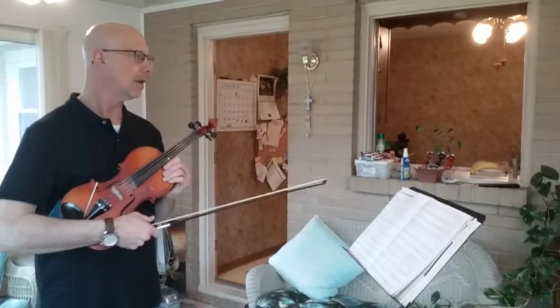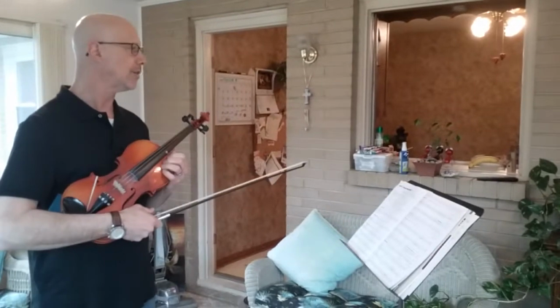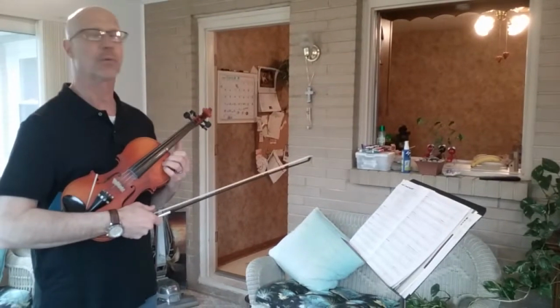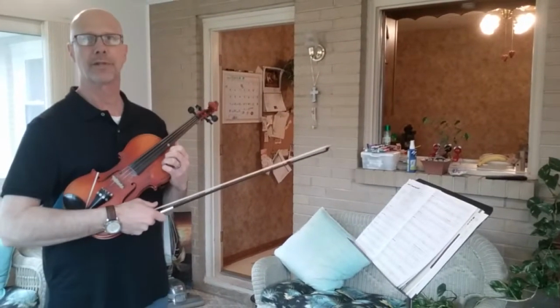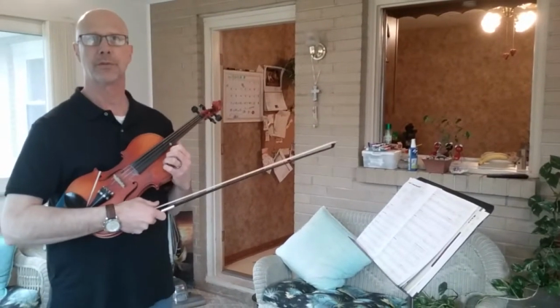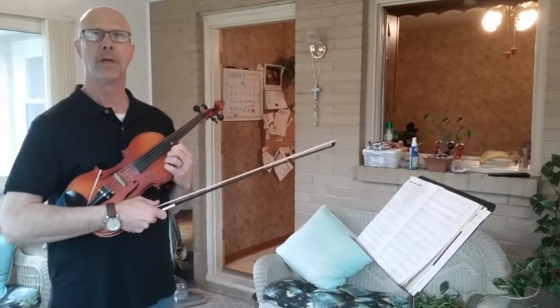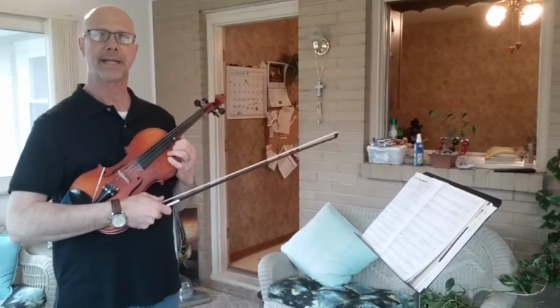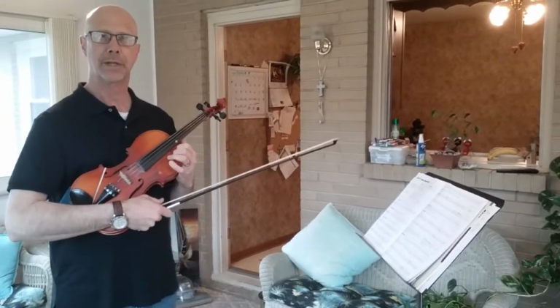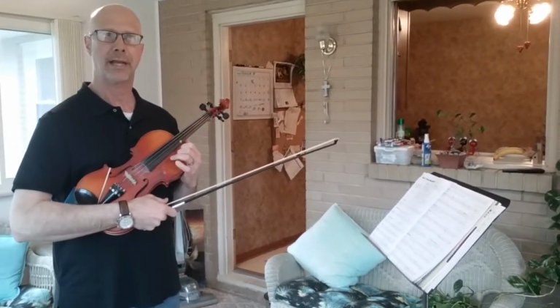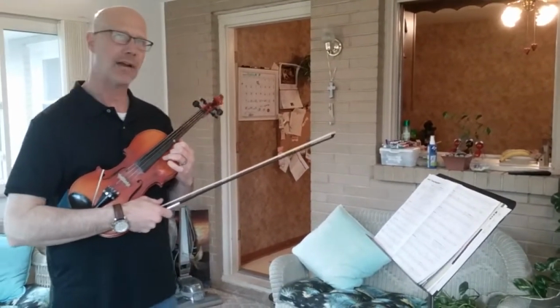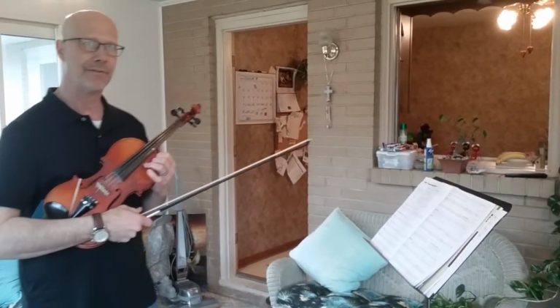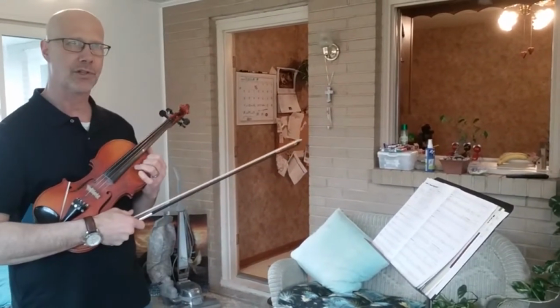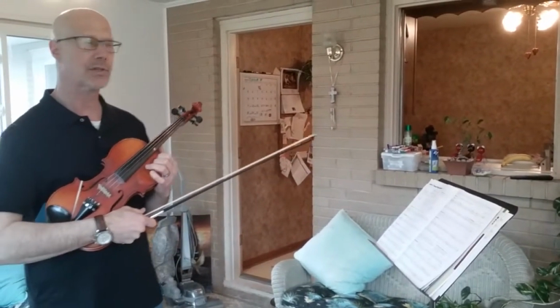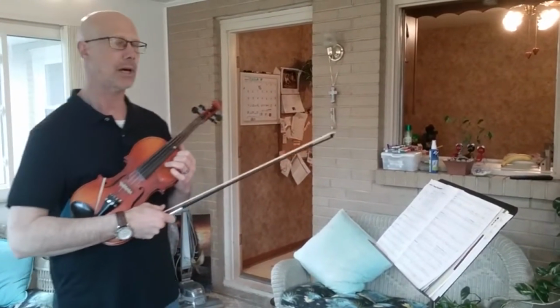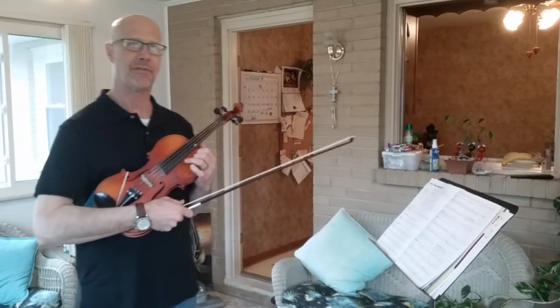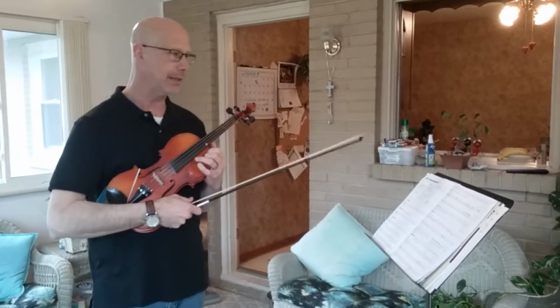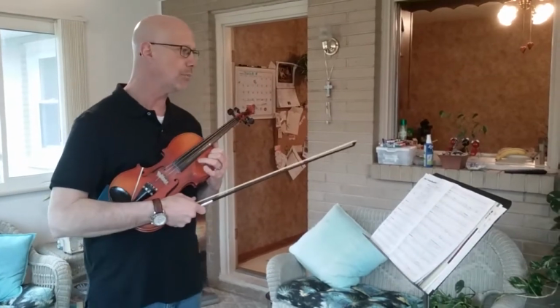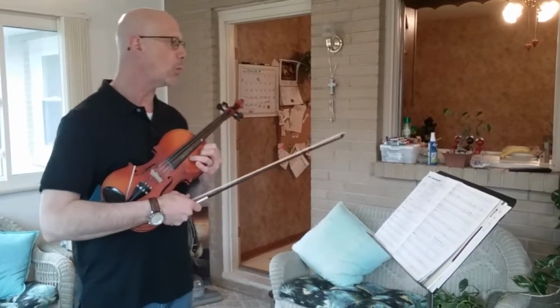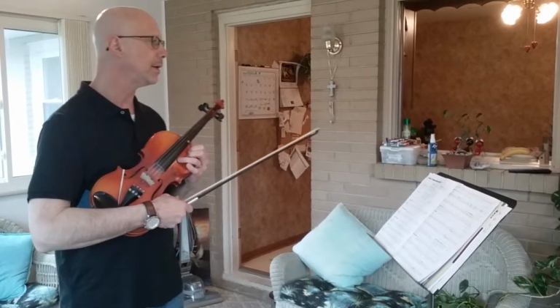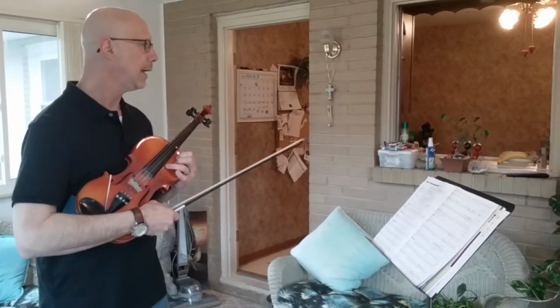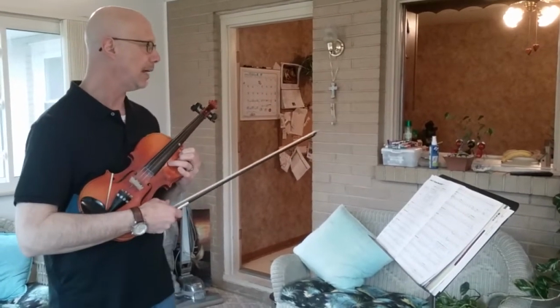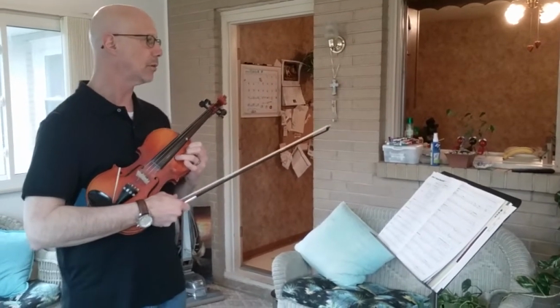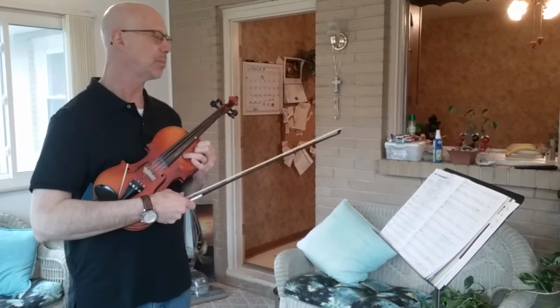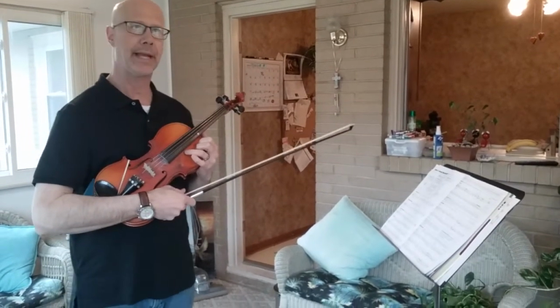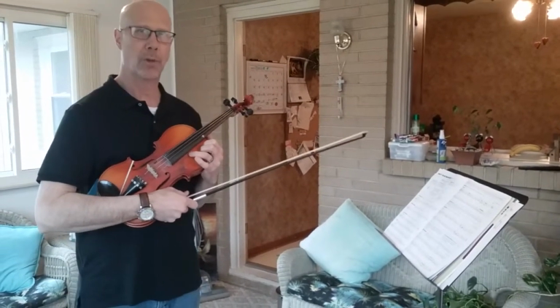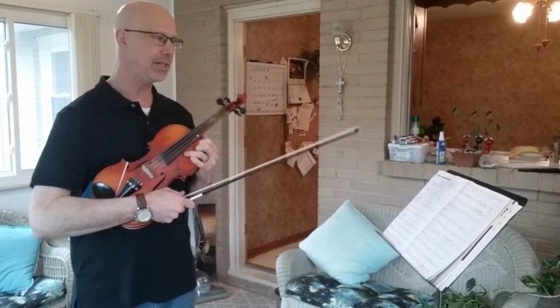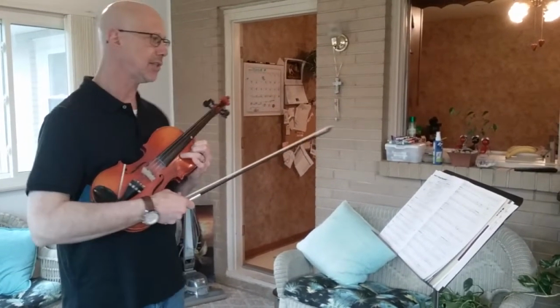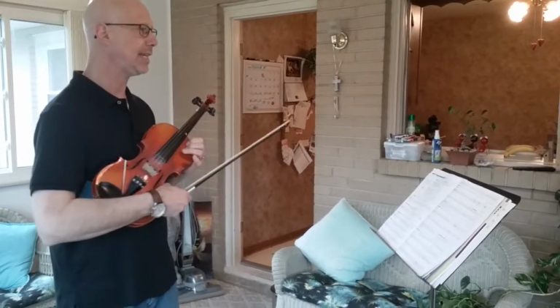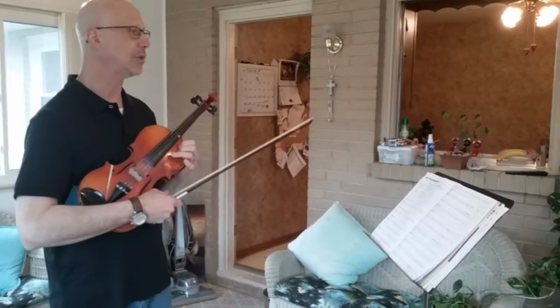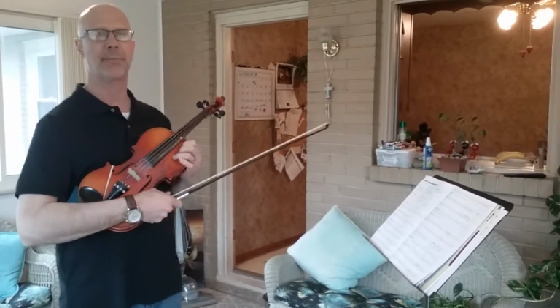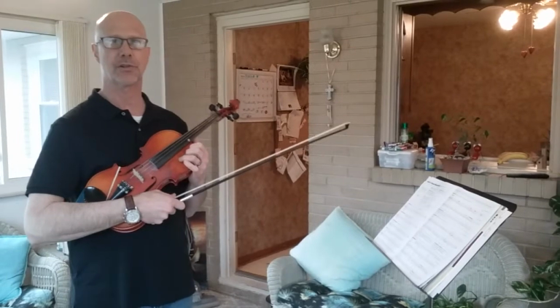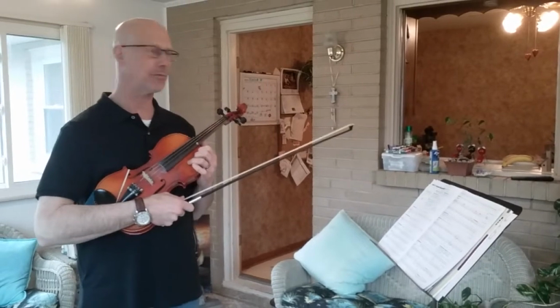We're going to take a look at Sound Innovations, Violin Book 1, and we're going to play March in C, which is on page 33.